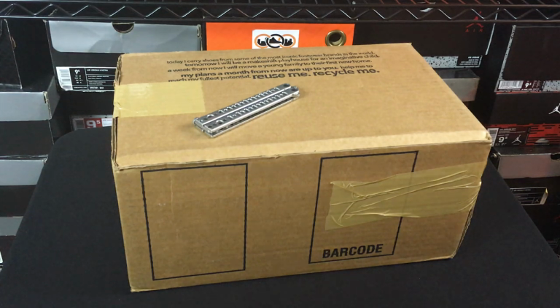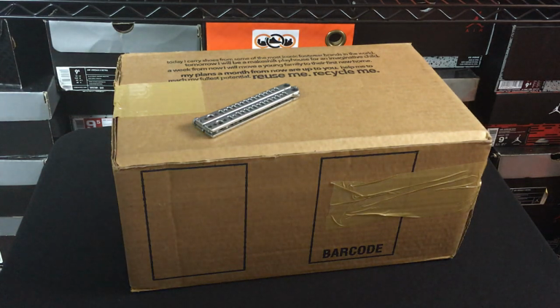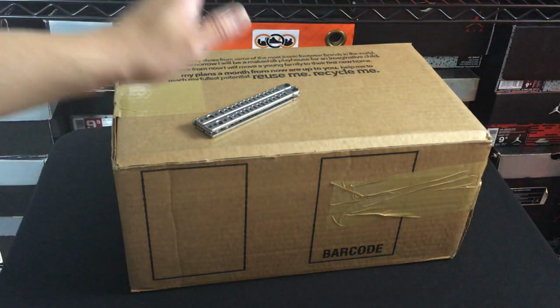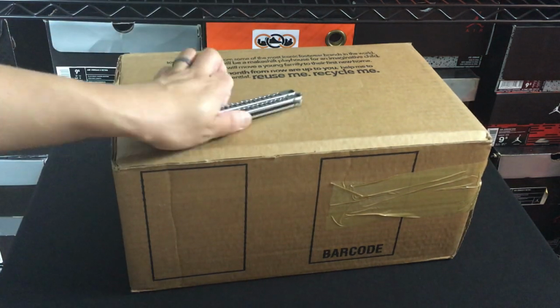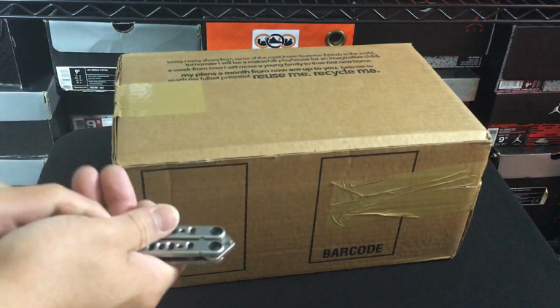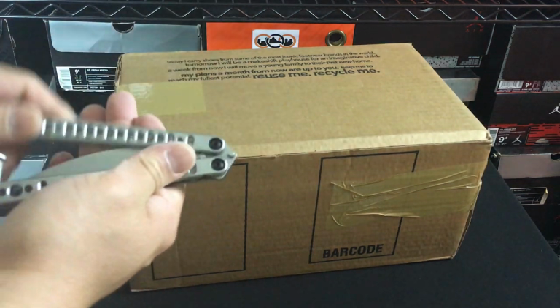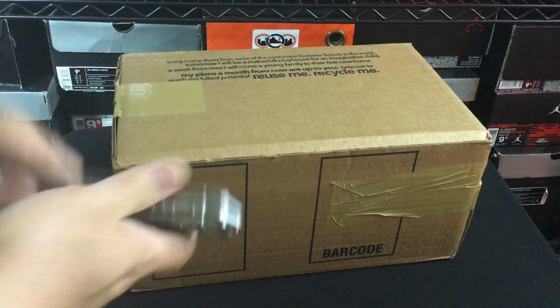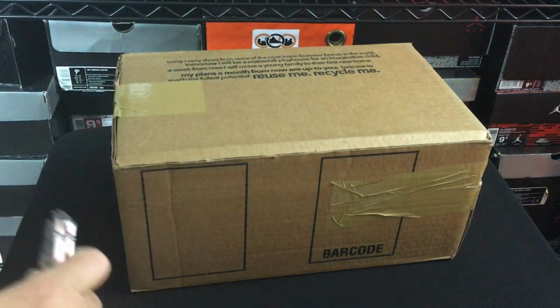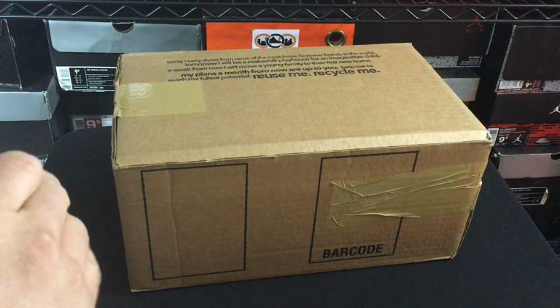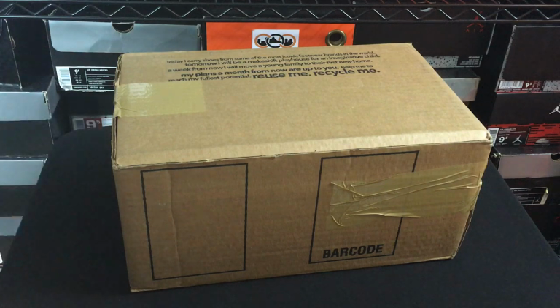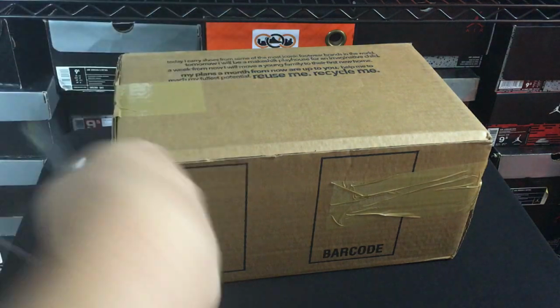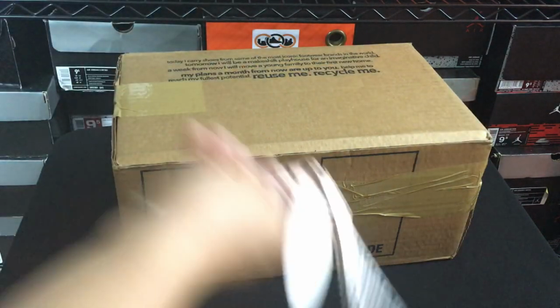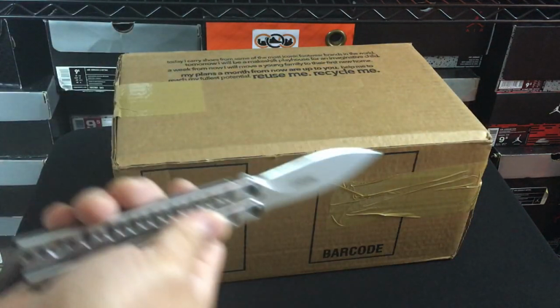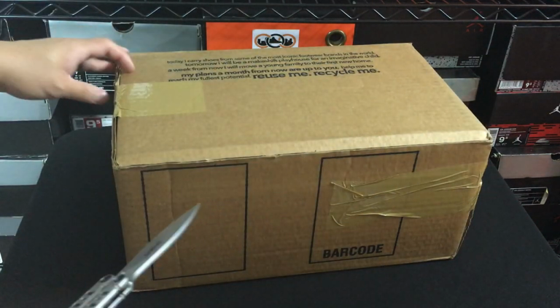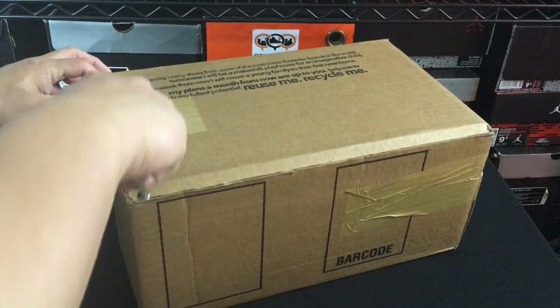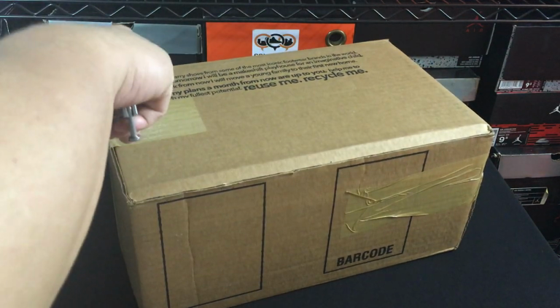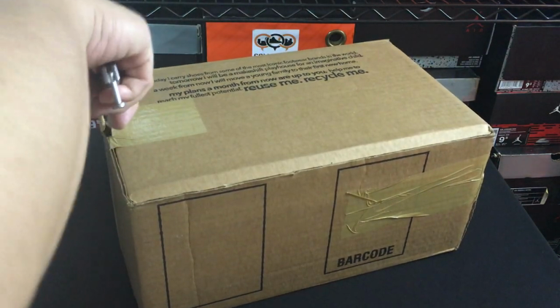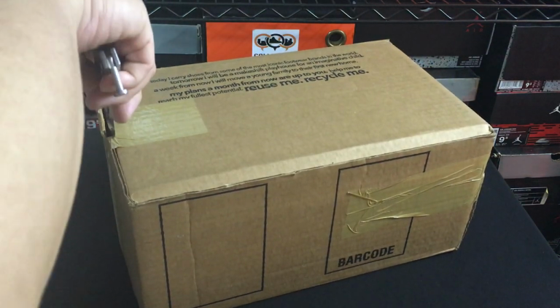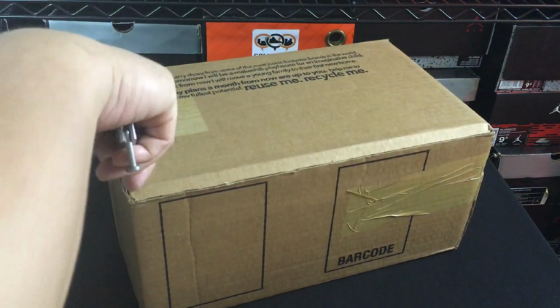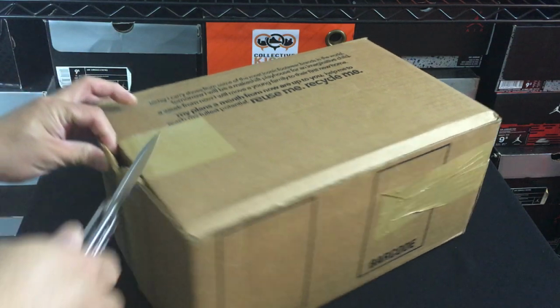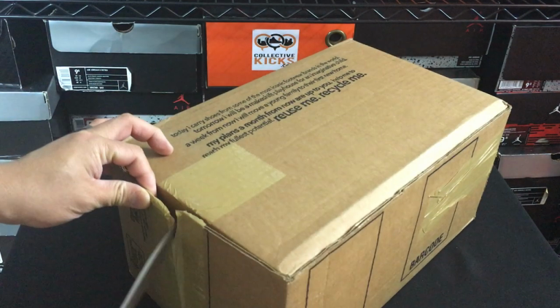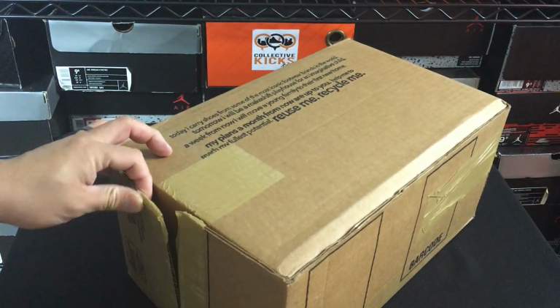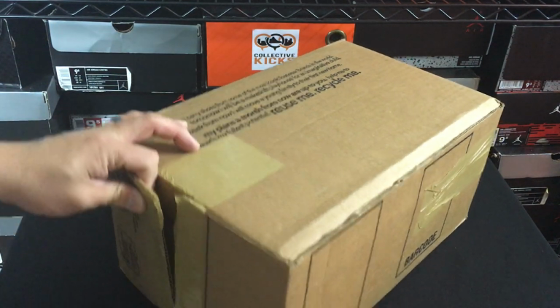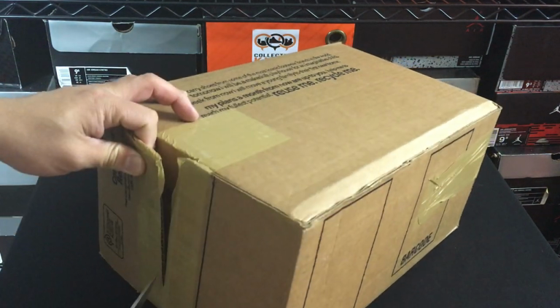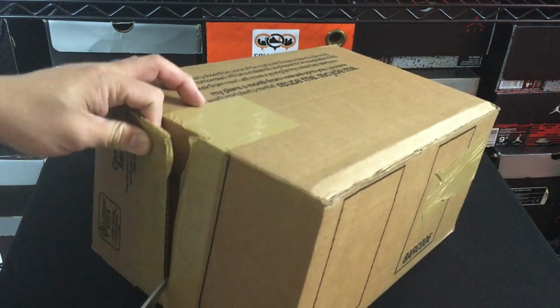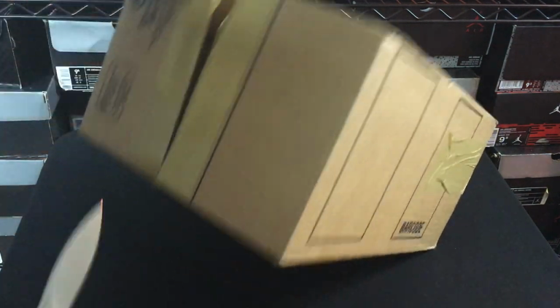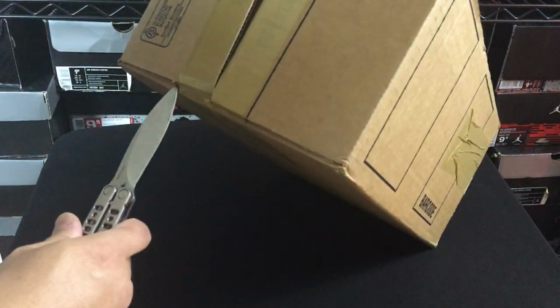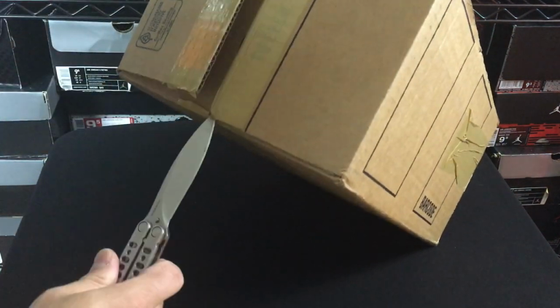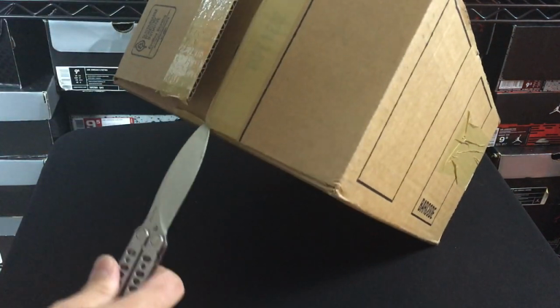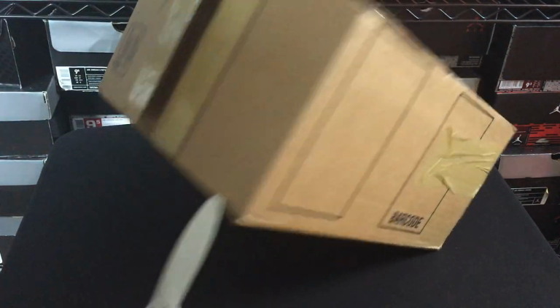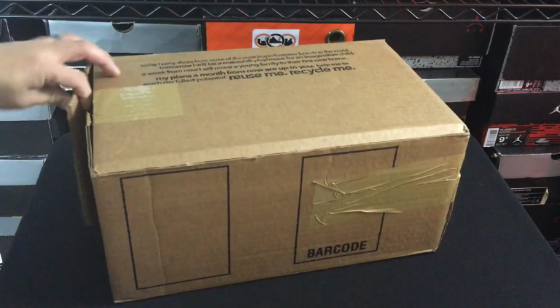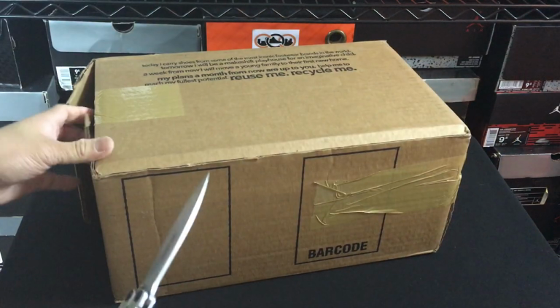Hey, what's going on guys? DJIce here at CollectiveKicks.com. I wanted to bring you guys another random unboxing — a surprise sort of that showed up. Not sure what these are. This is a package, and I can tell from the box this is a Saucony package, but I have no idea what is inside, what model.